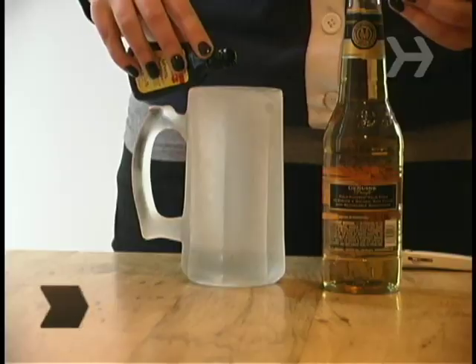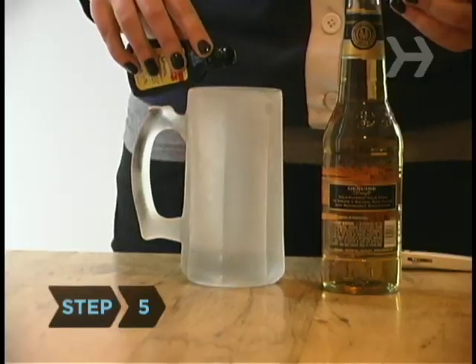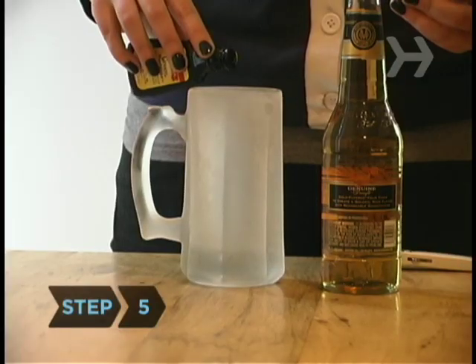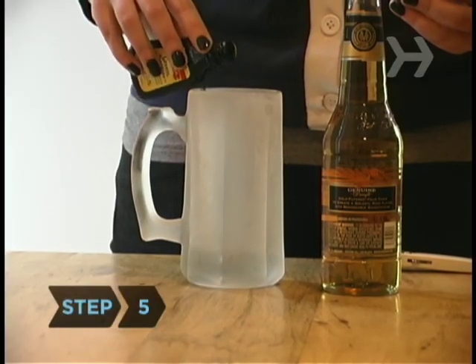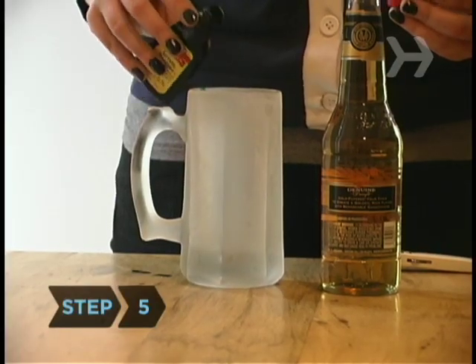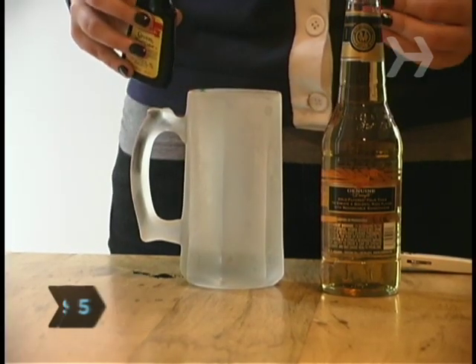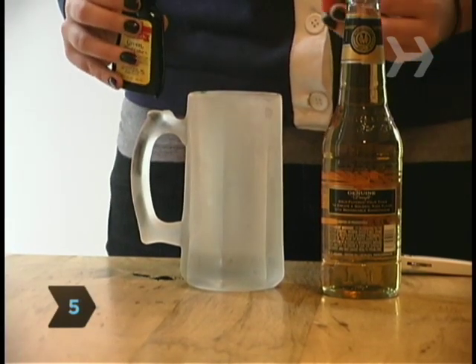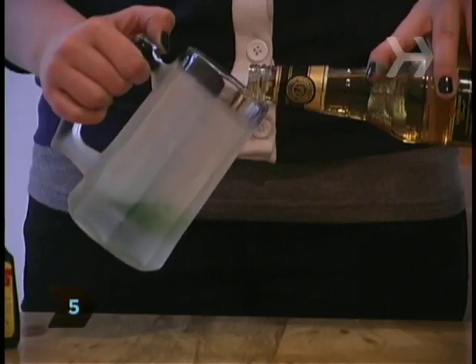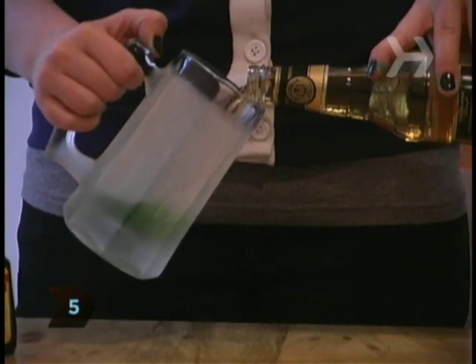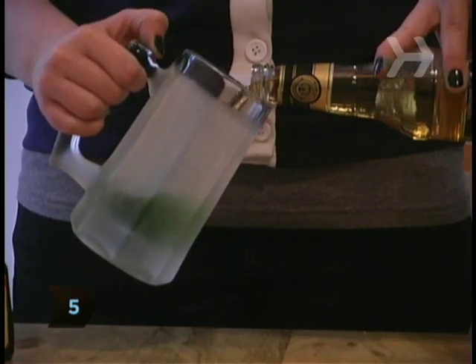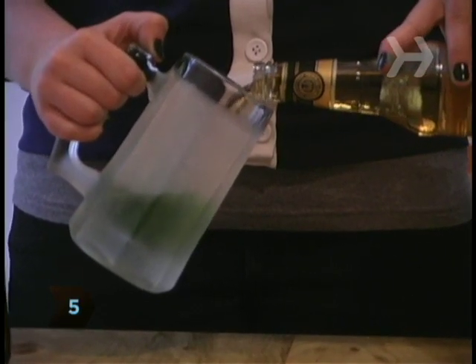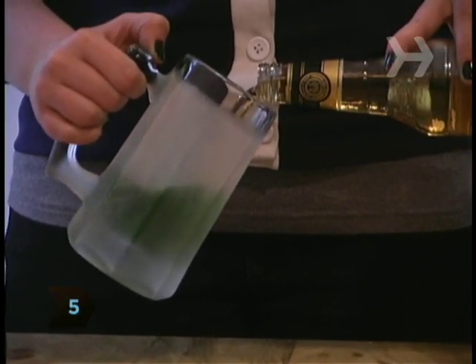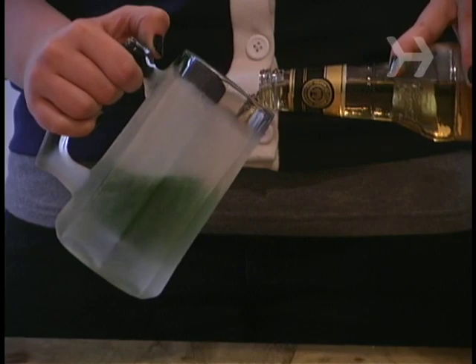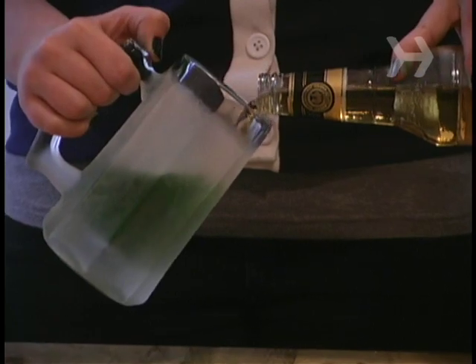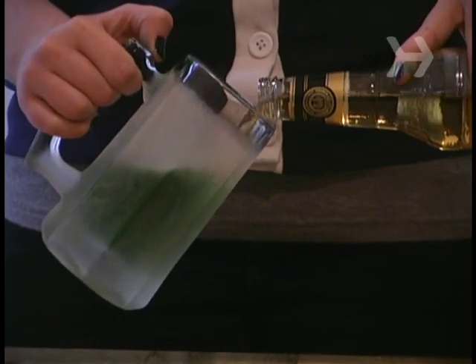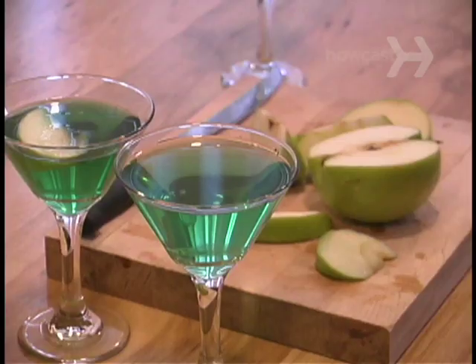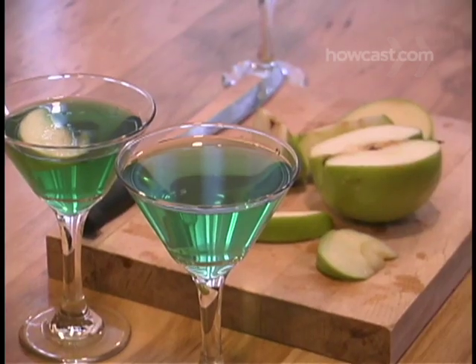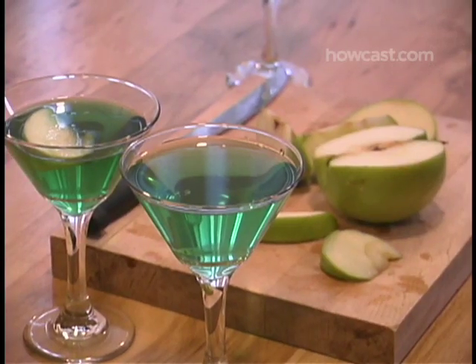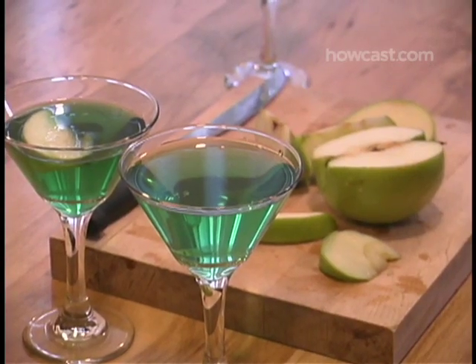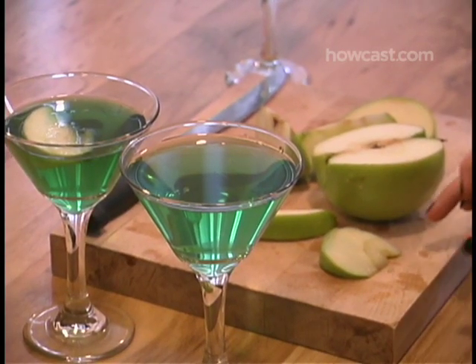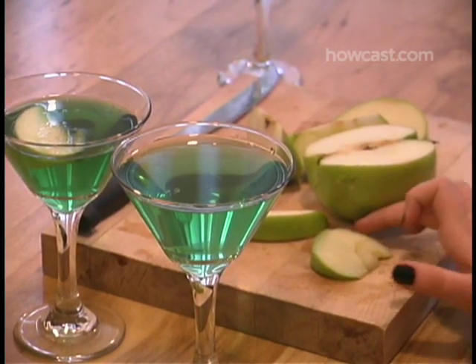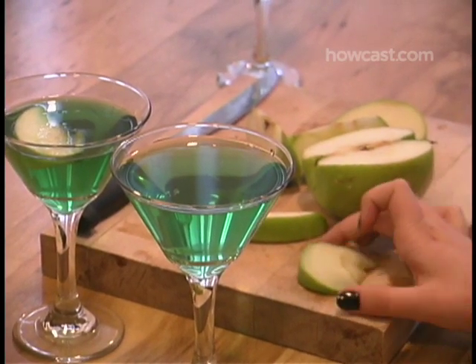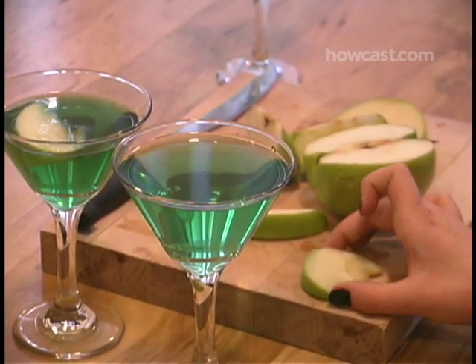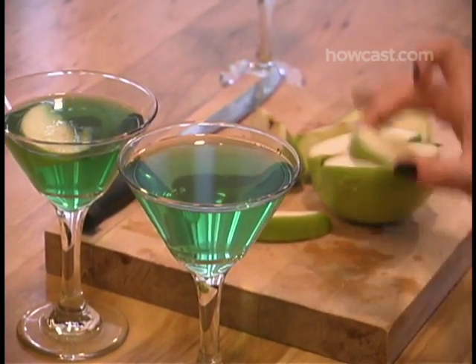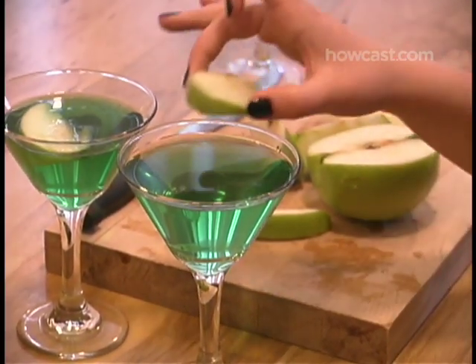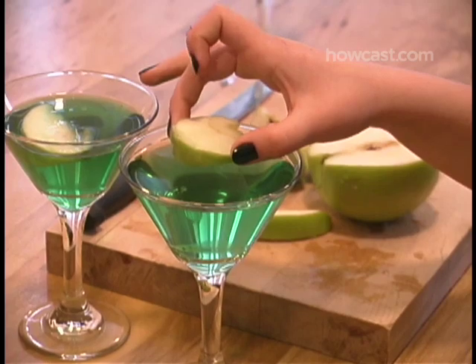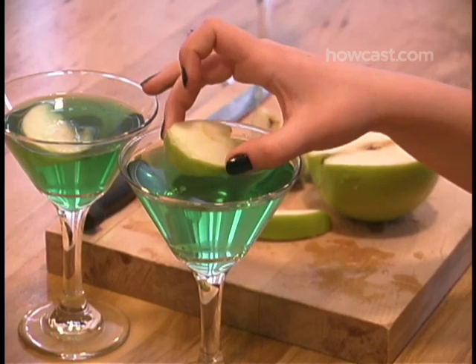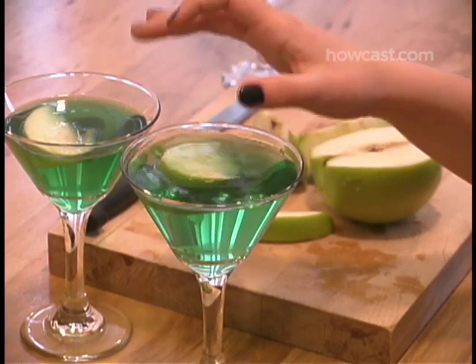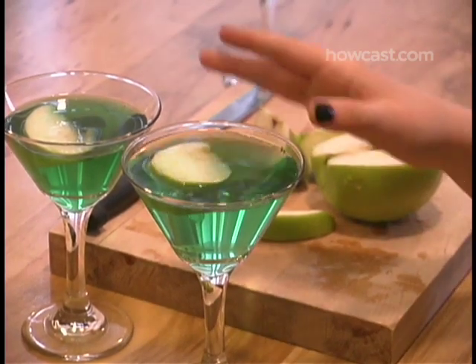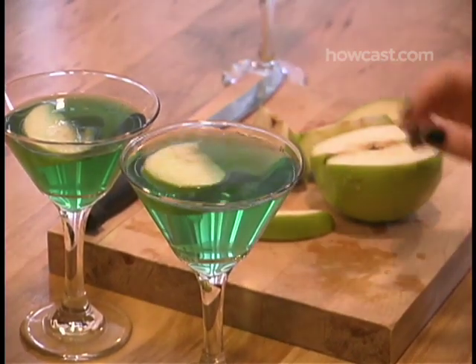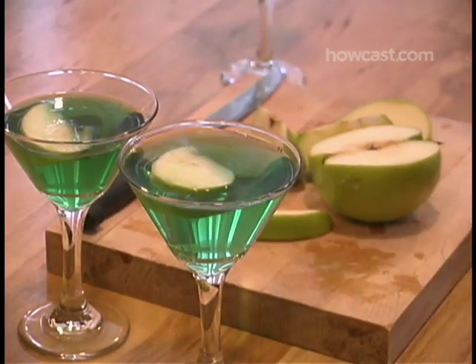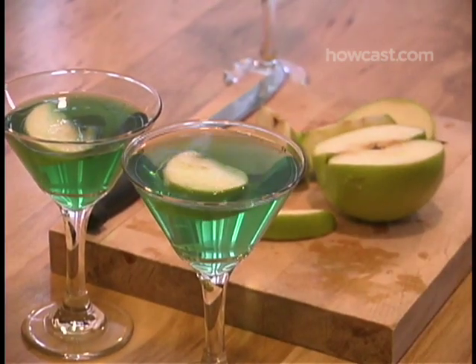Step 5. Make green beer by adding a few drops of green food coloring to a pale-colored brew. Make apple martinis for non-beer drinkers using sour apple schnapps, vodka, sweet and sour mix, and apple slice garnishes.